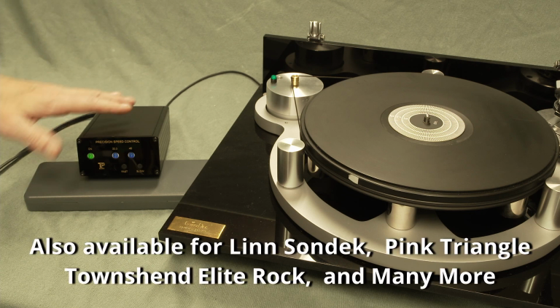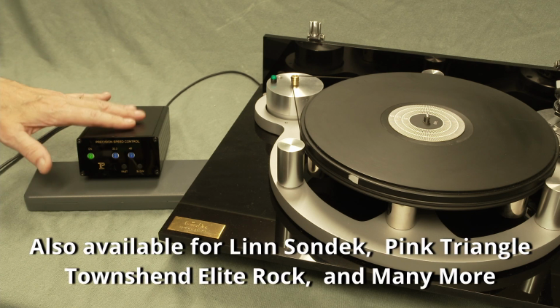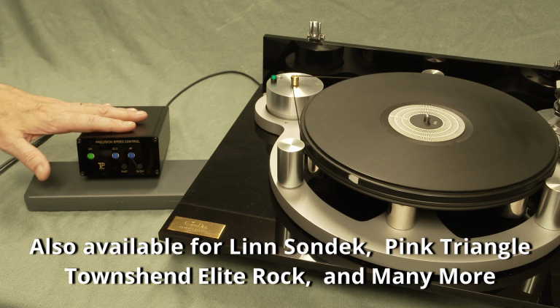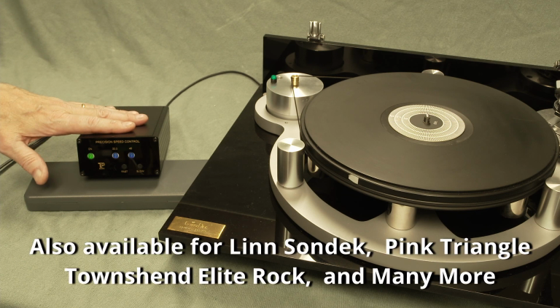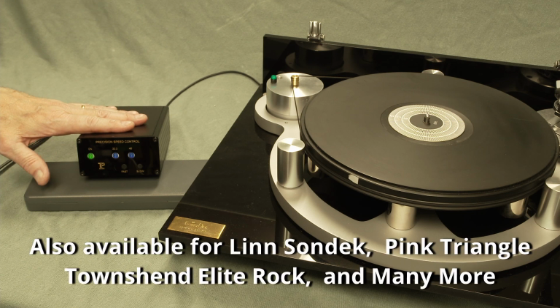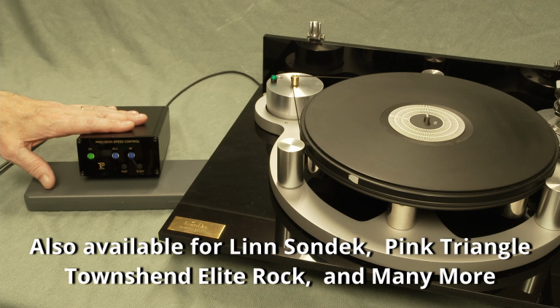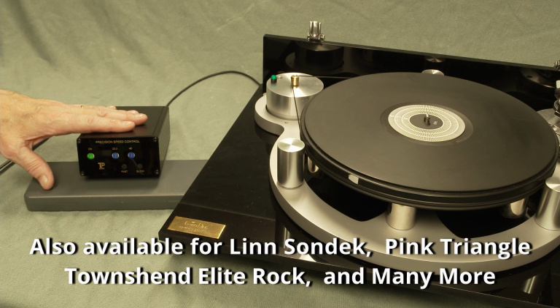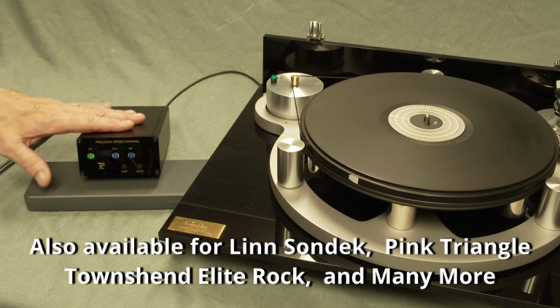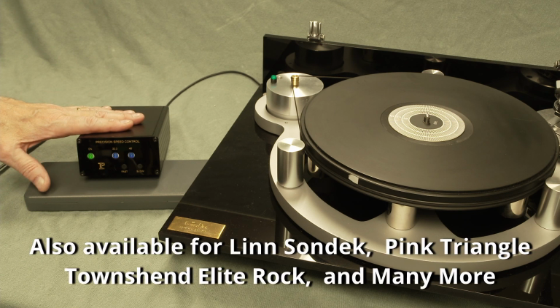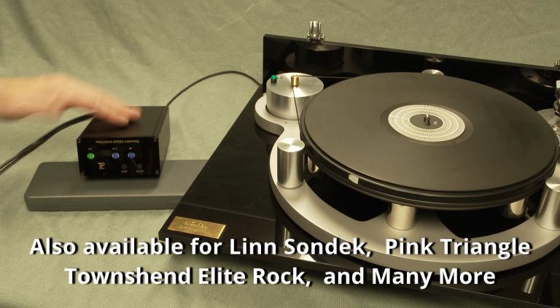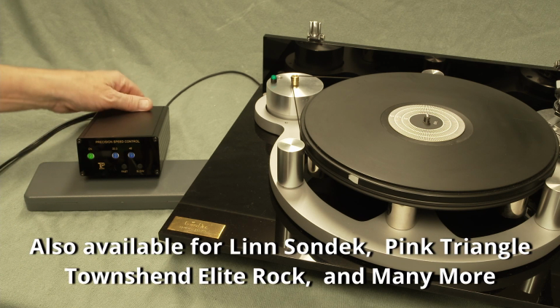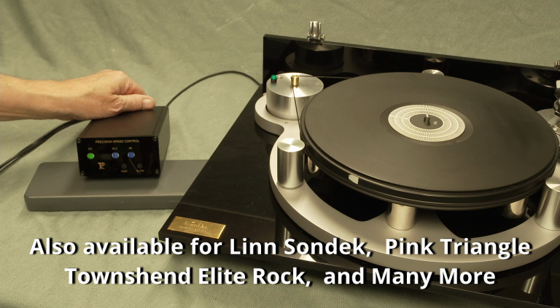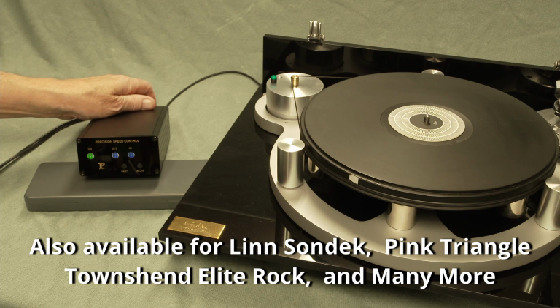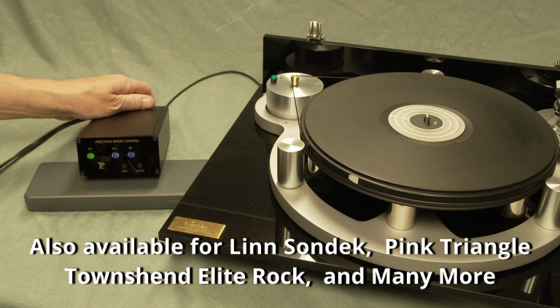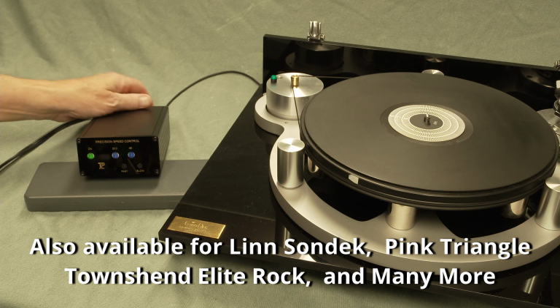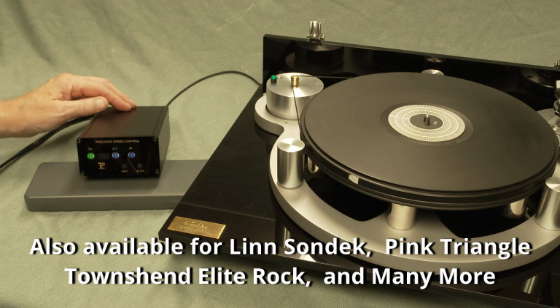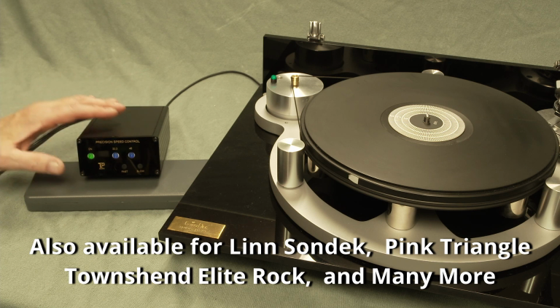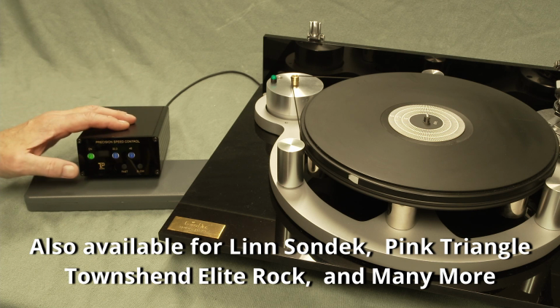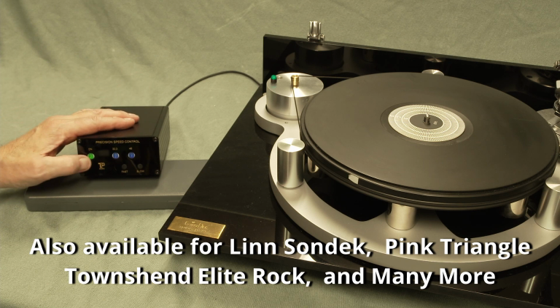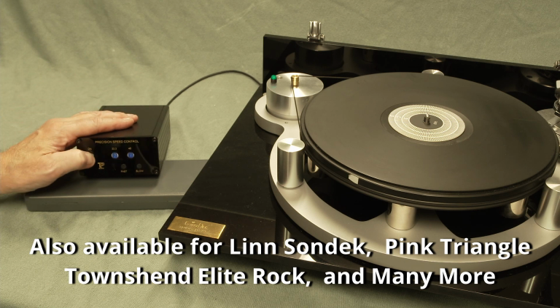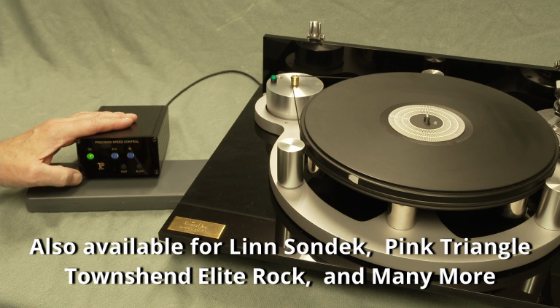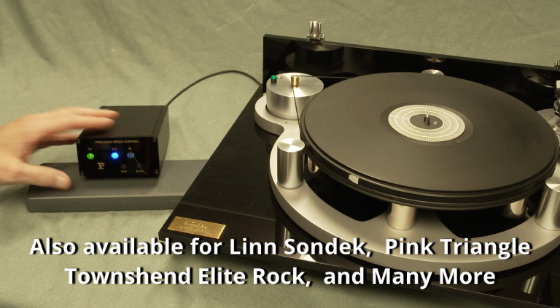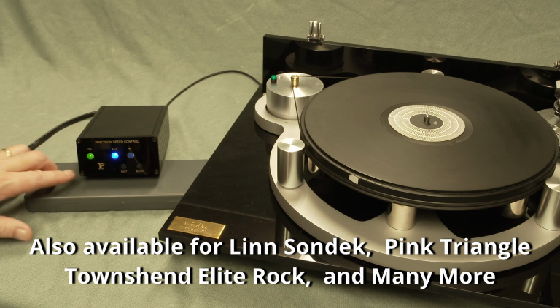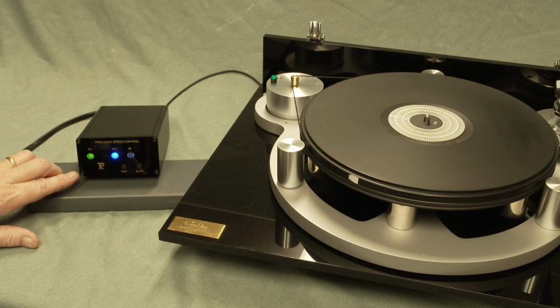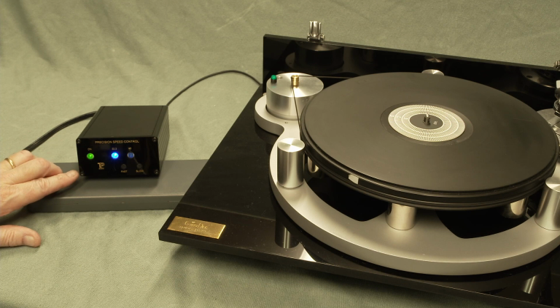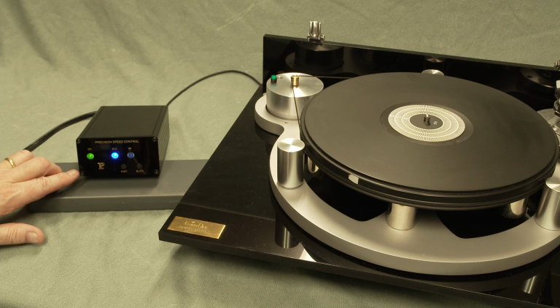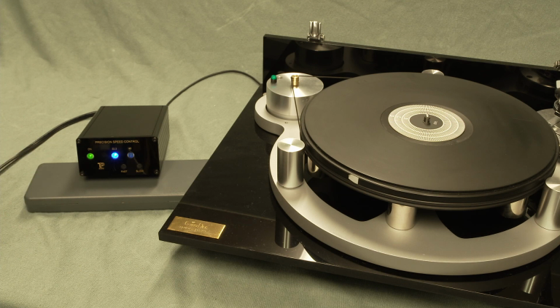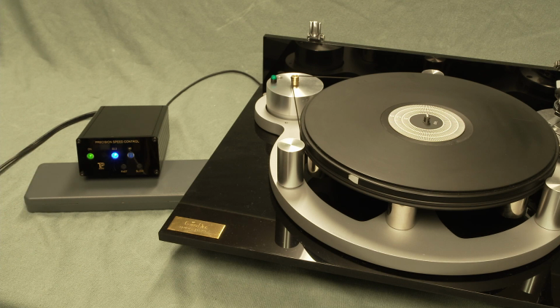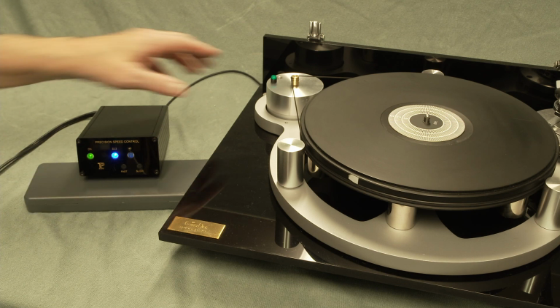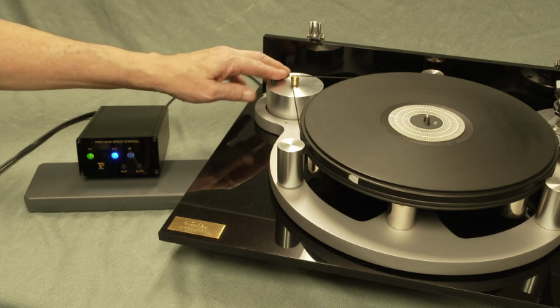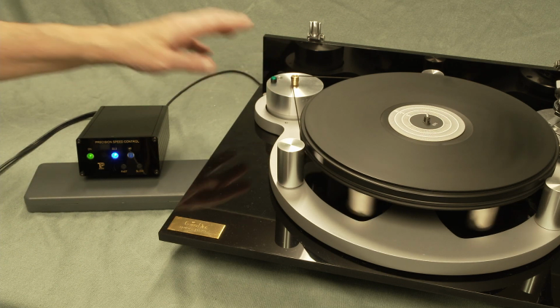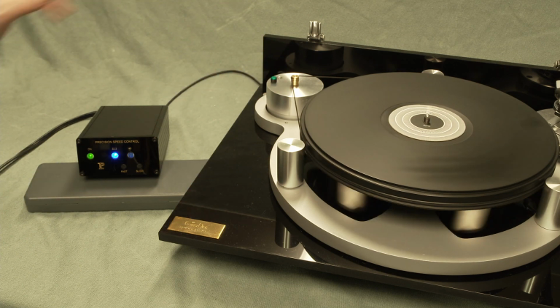The larger diameter is needed to accommodate the voltage produced by the precision speed control. To start, you're going to turn on the power switch, then press the on button on the unit, and then don't forget your motor switch.